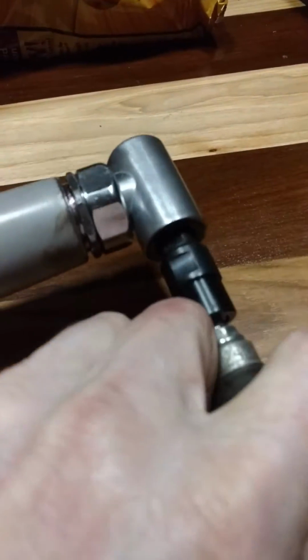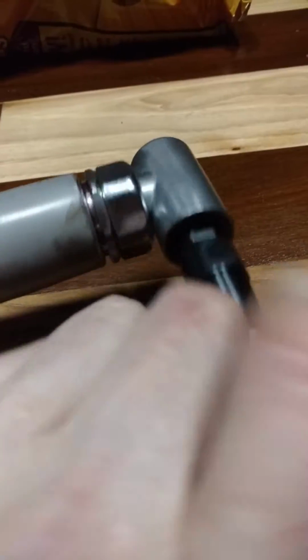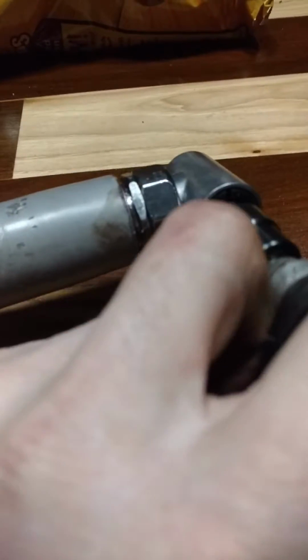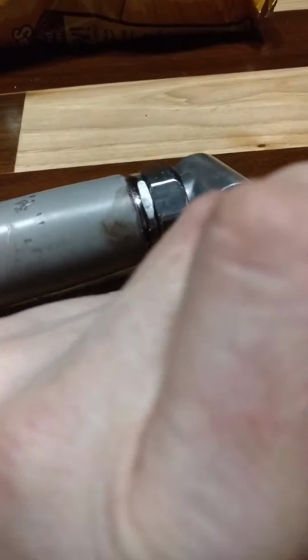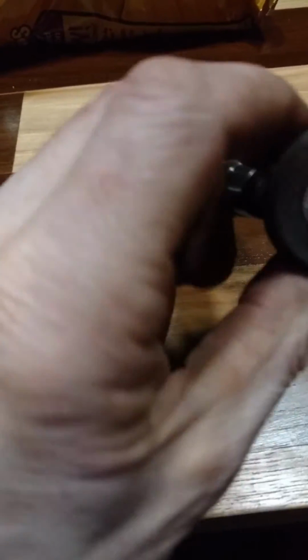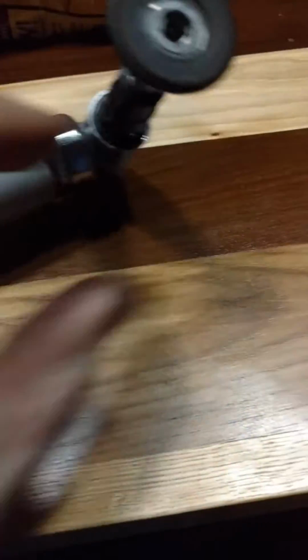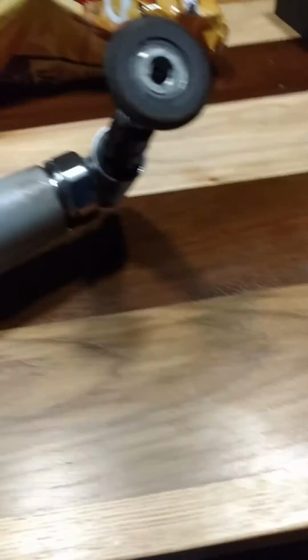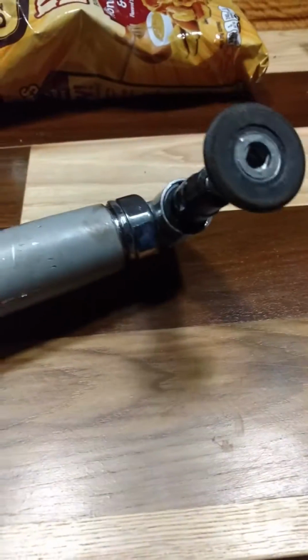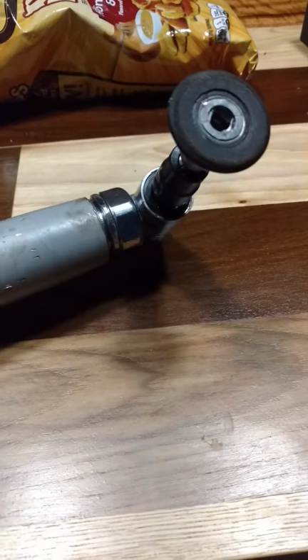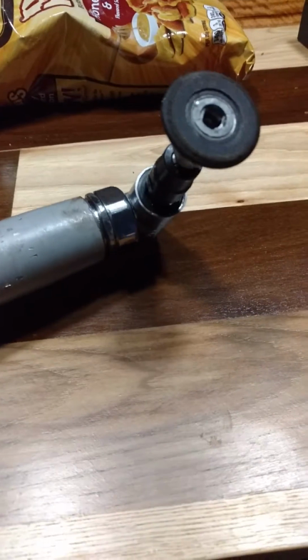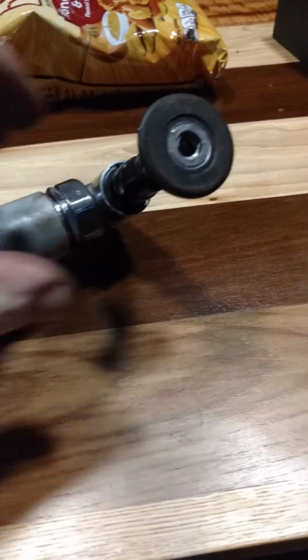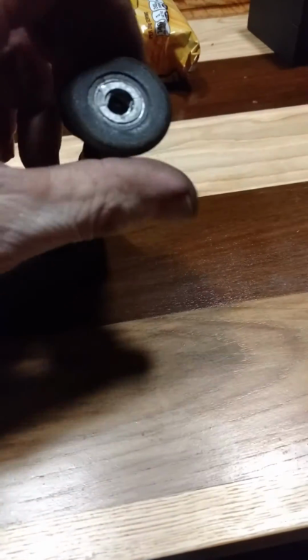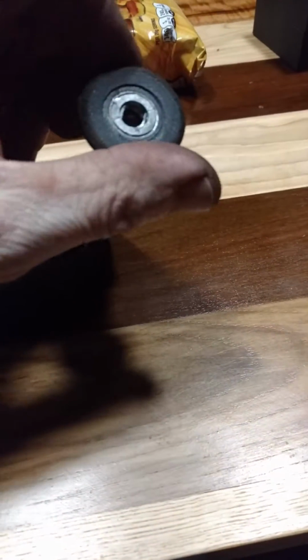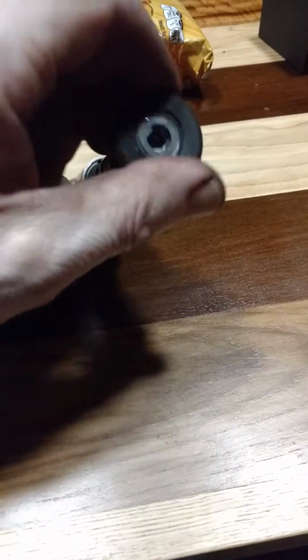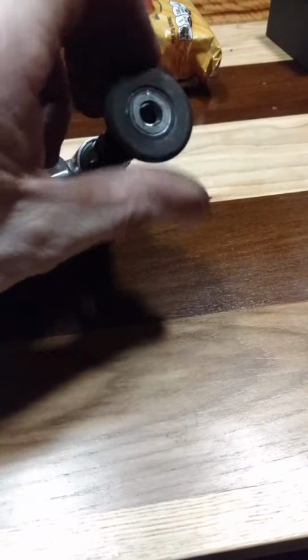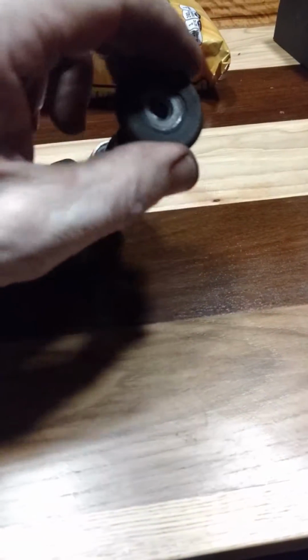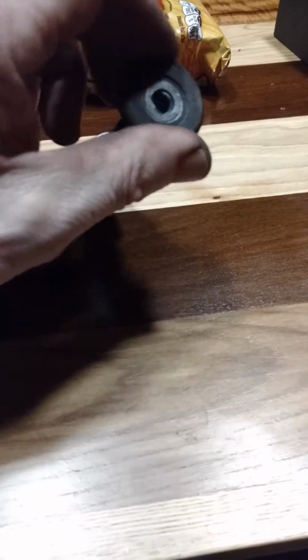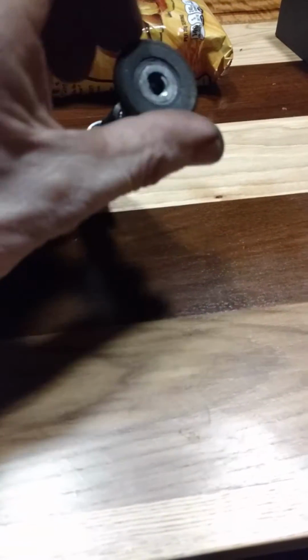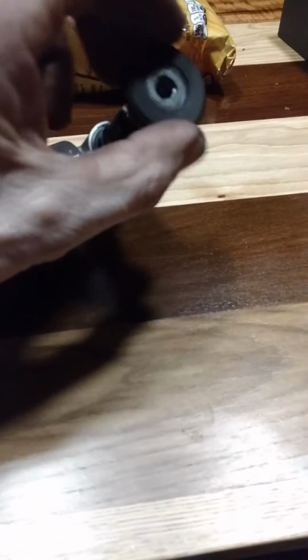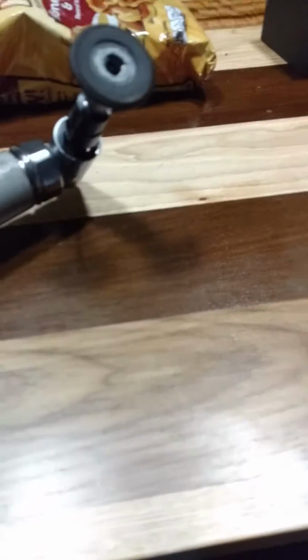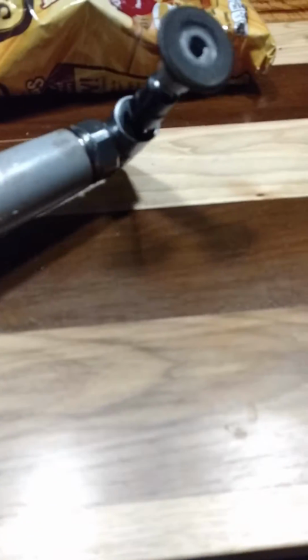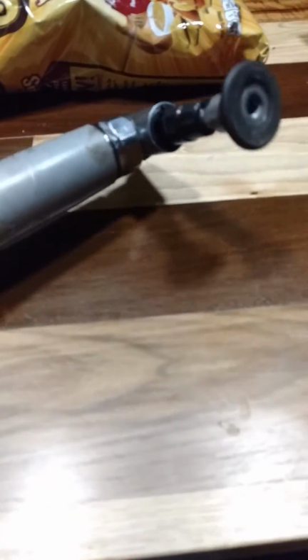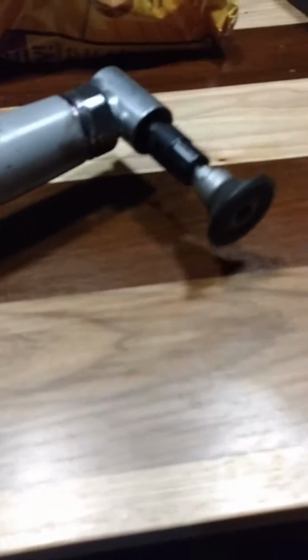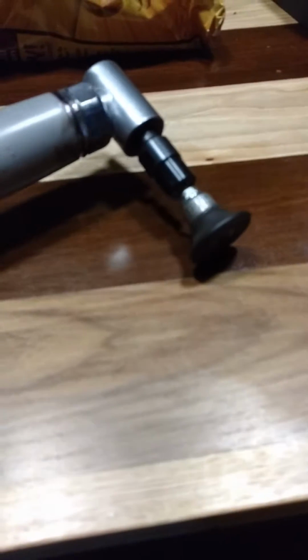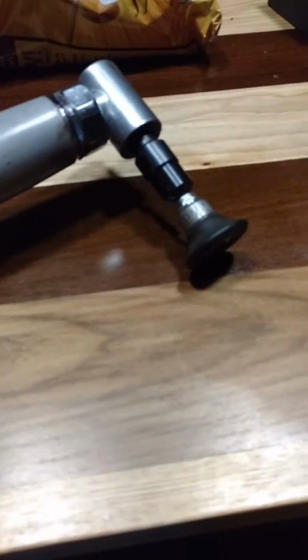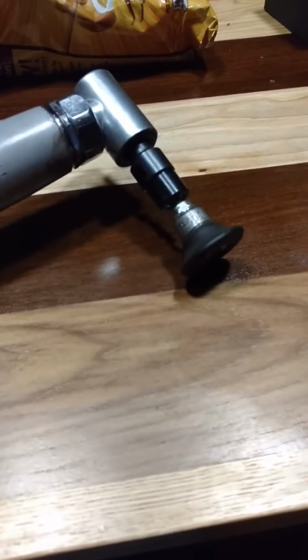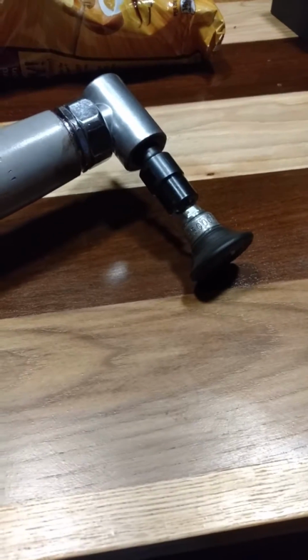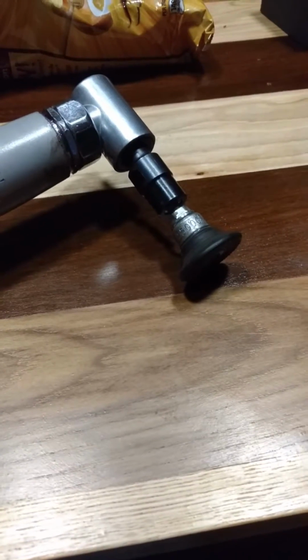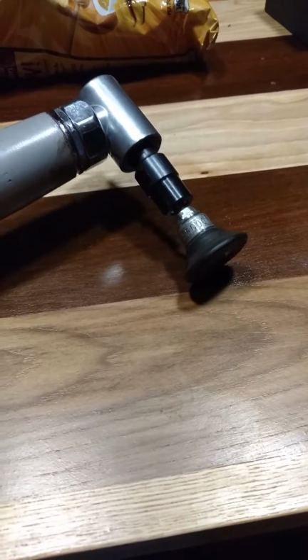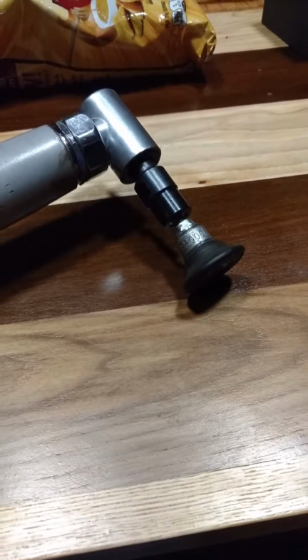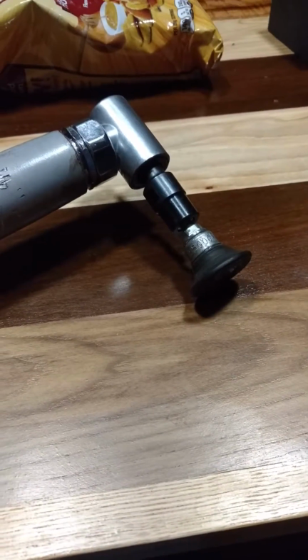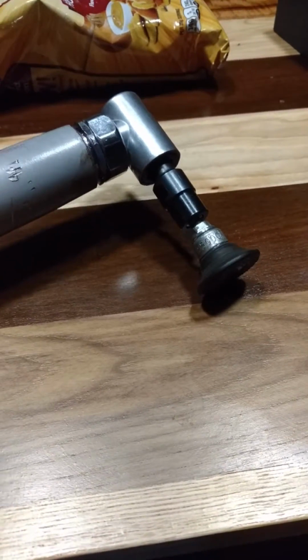I'm going to give it a shot tomorrow. I use it for sanding corners on wood floors, or you can use it for anything. You can put a cutter attachment on there and cut metal with it.